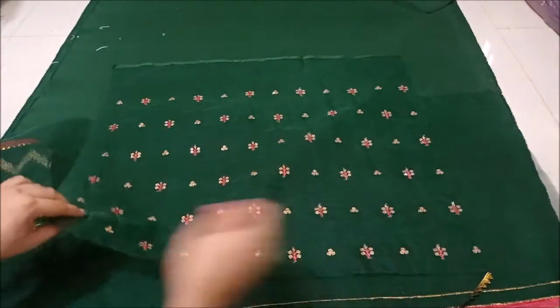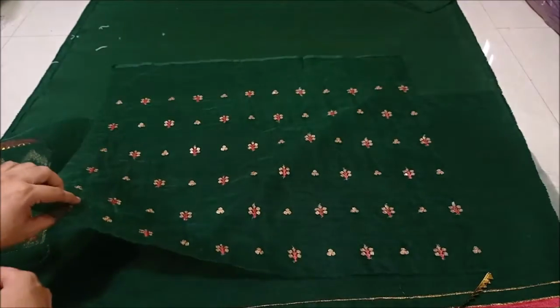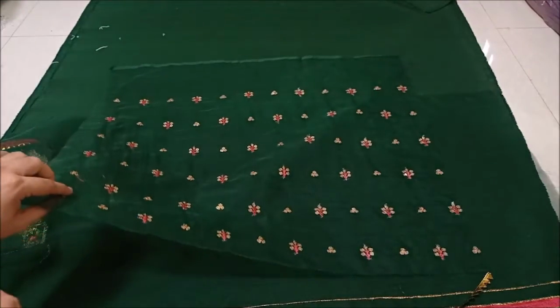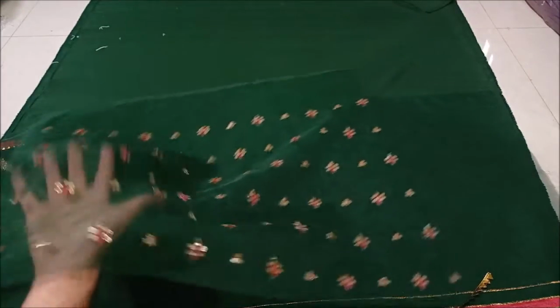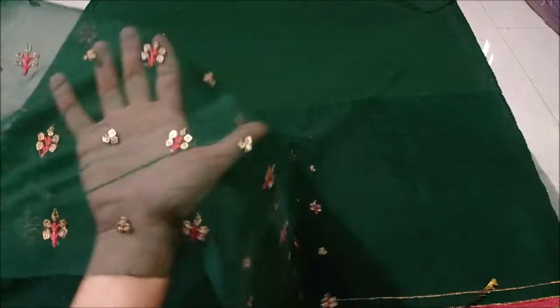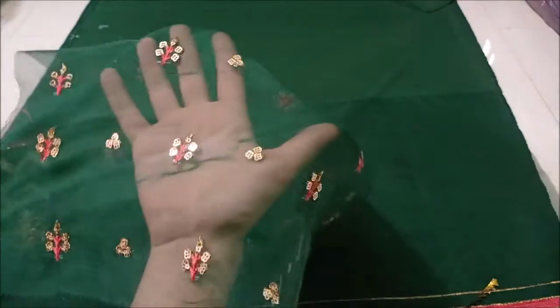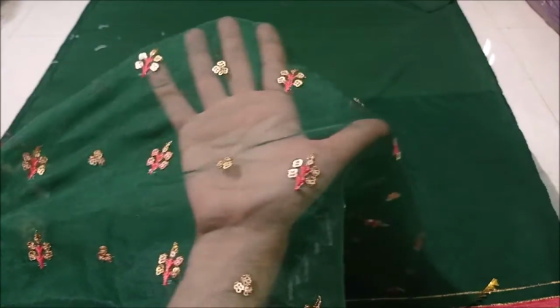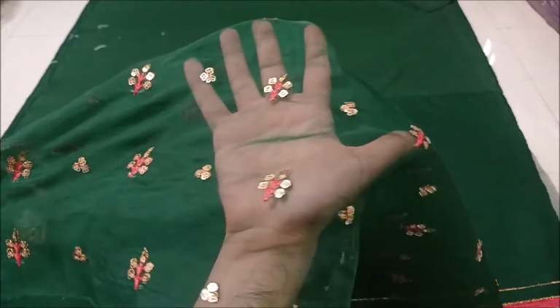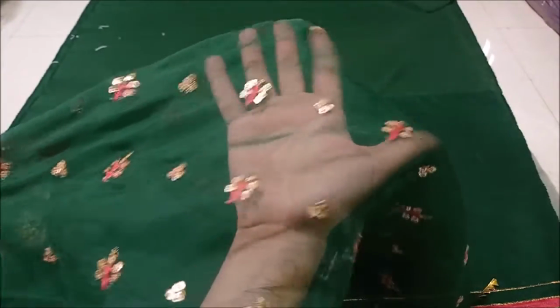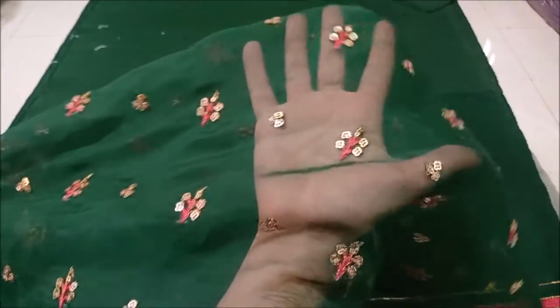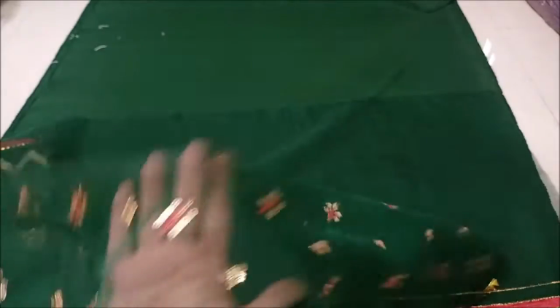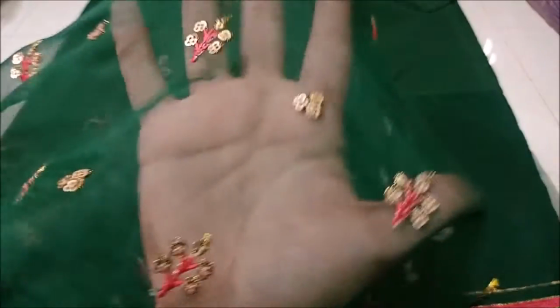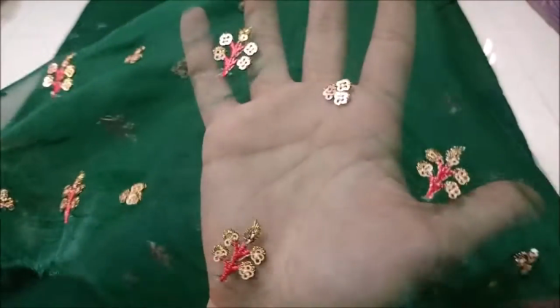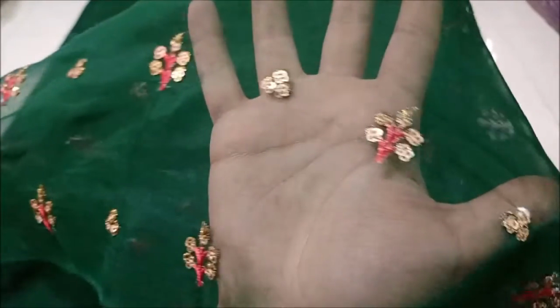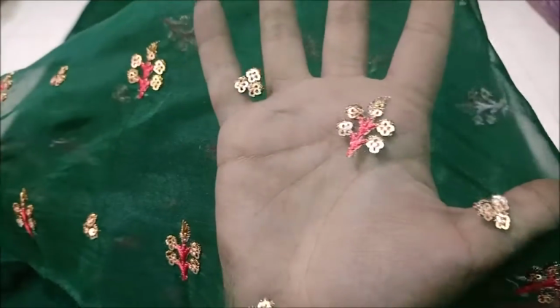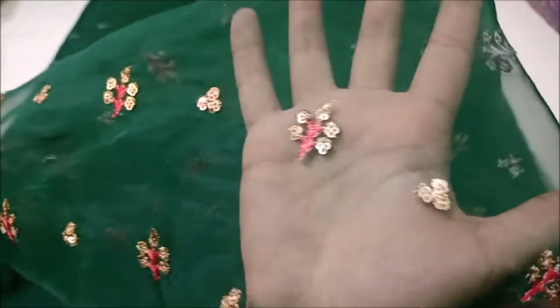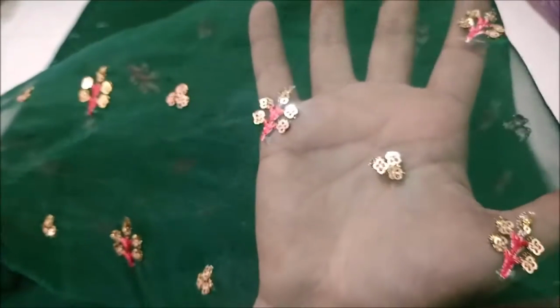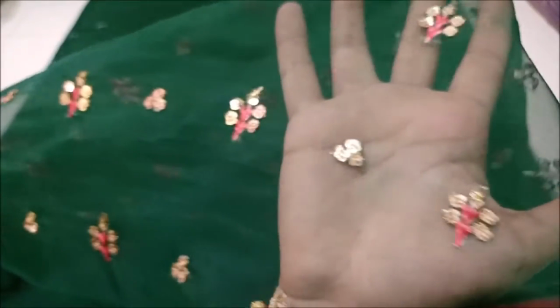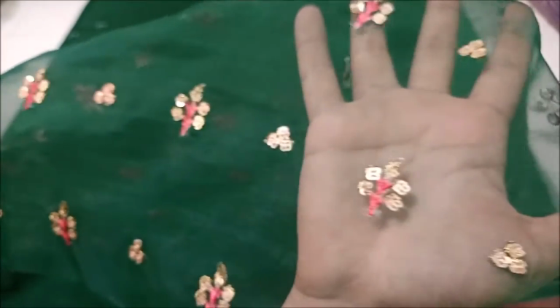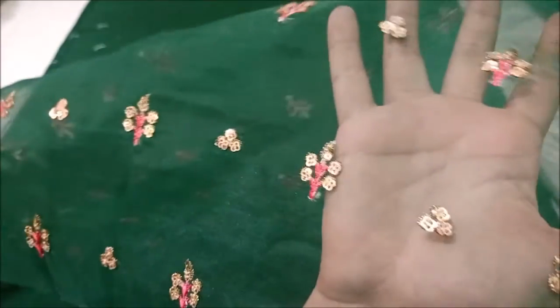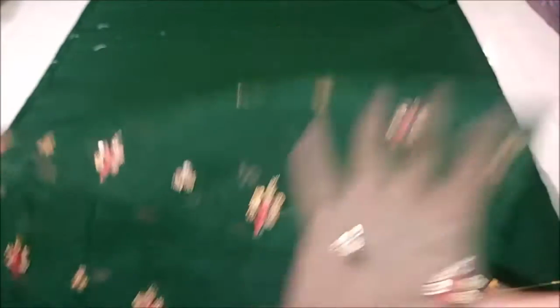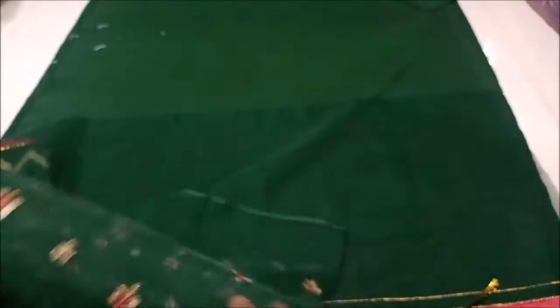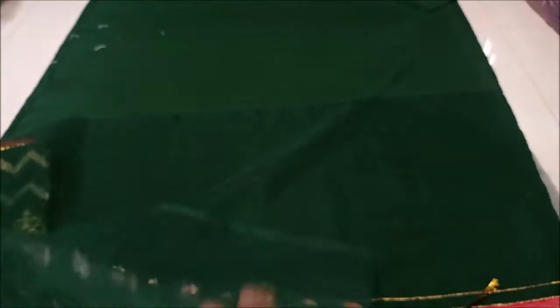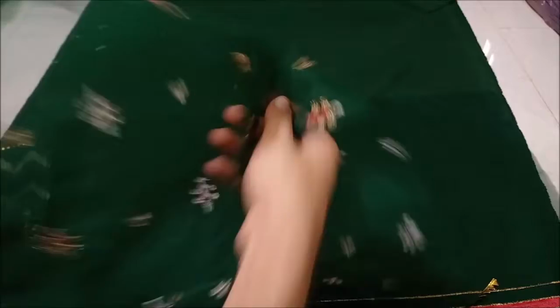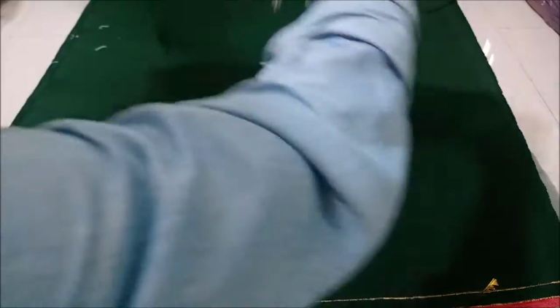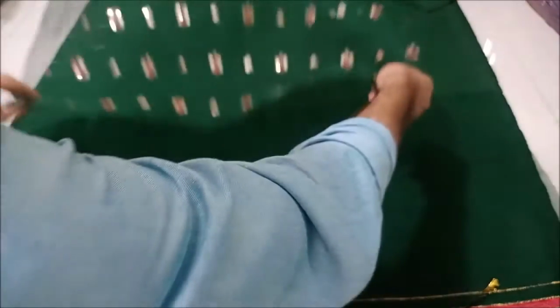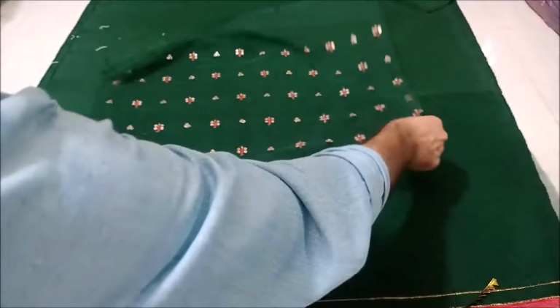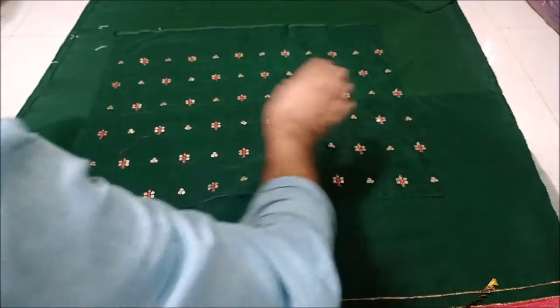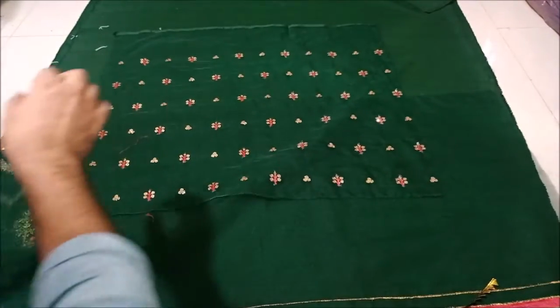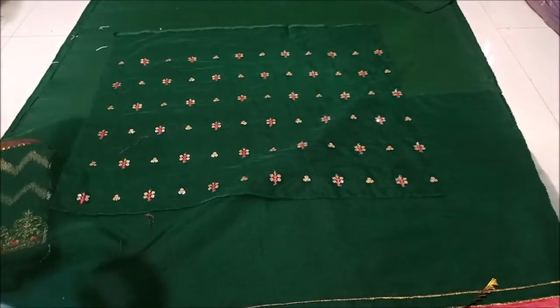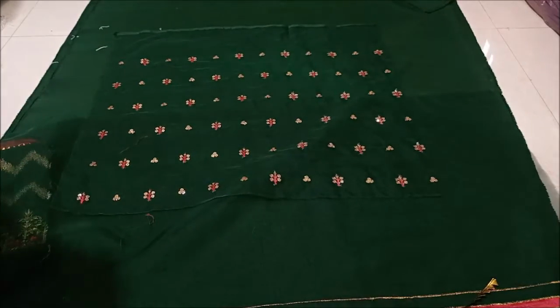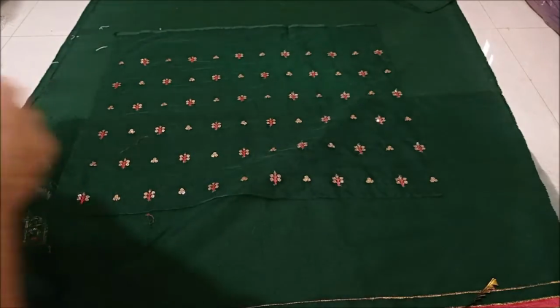This is a coat. It is a fully sequined embroidered coat. You can see the work quality of it. It is made in organza. Next is the back.